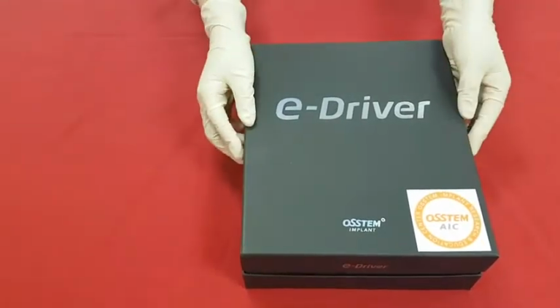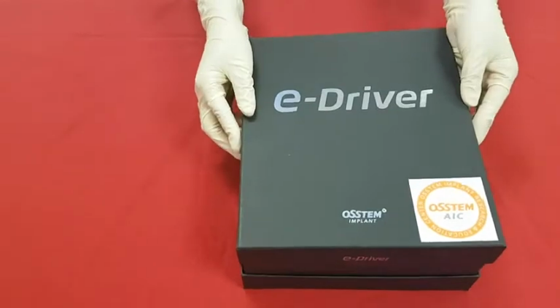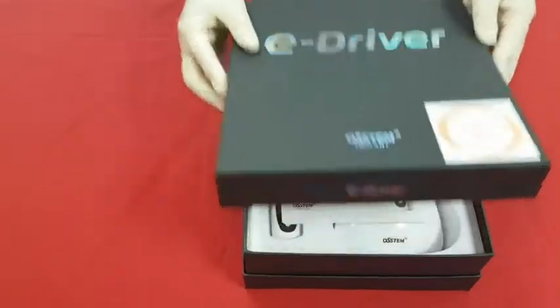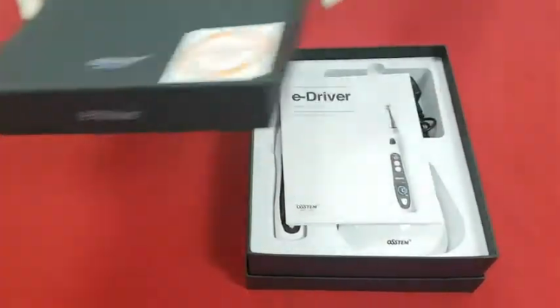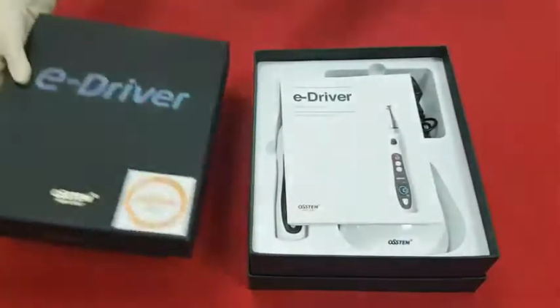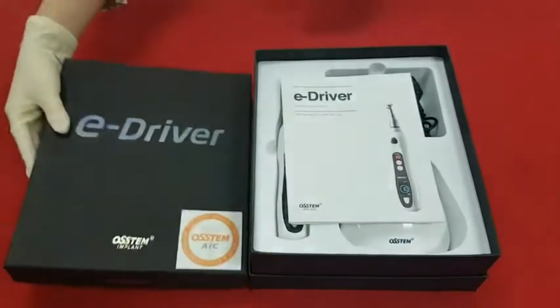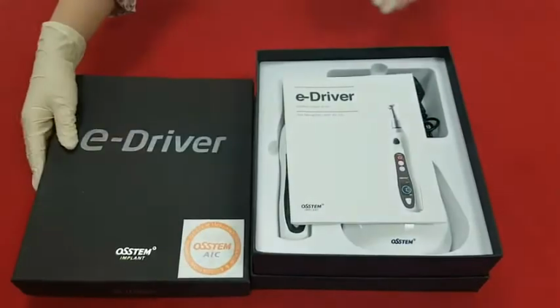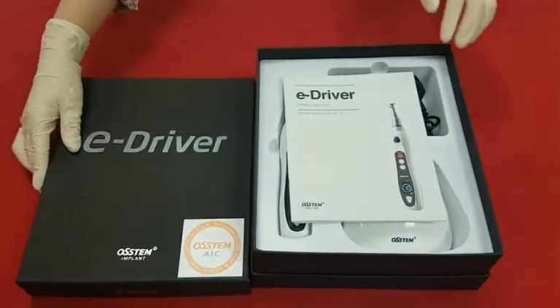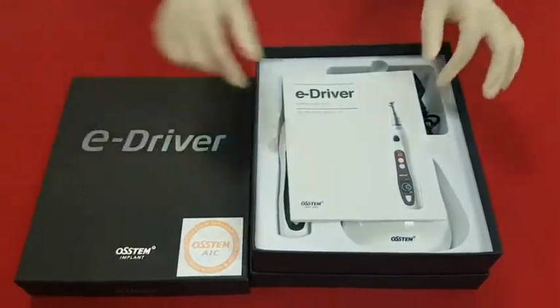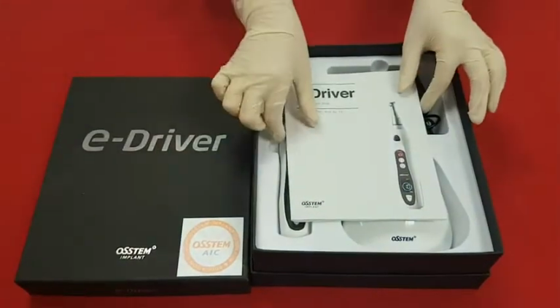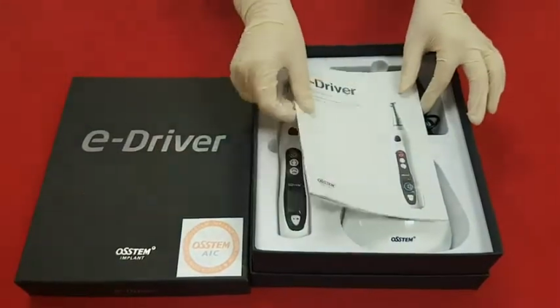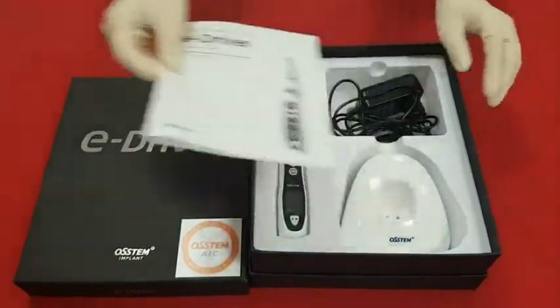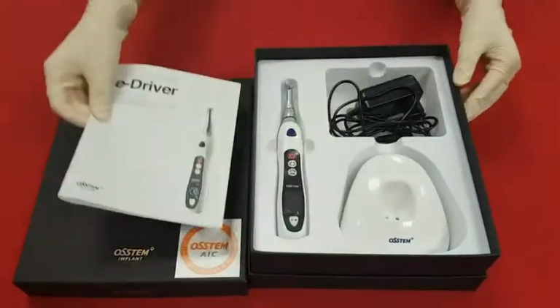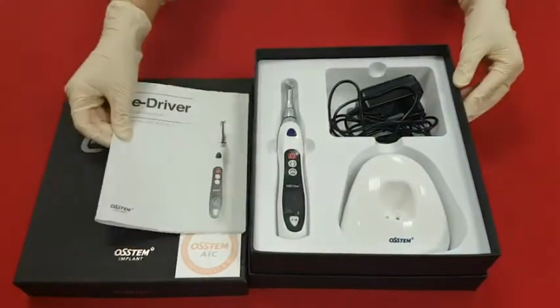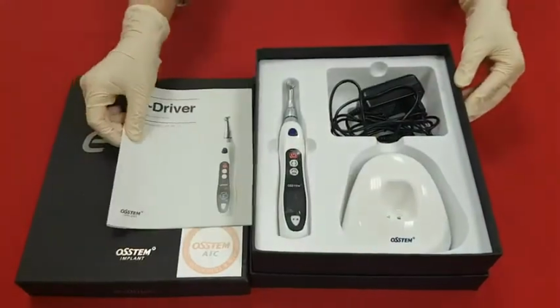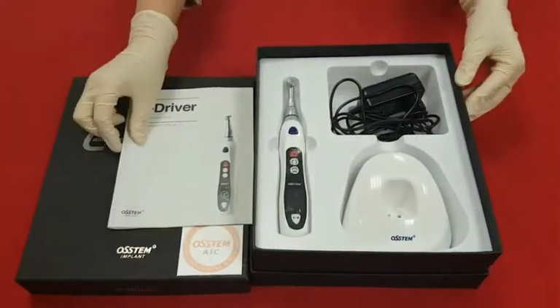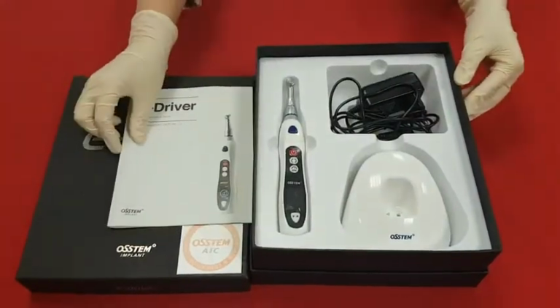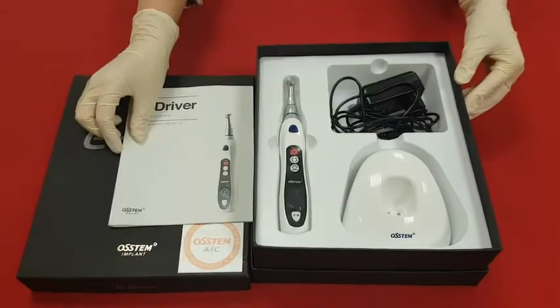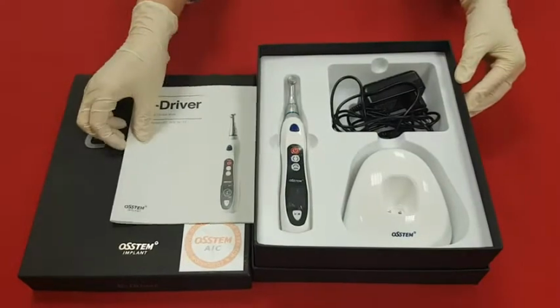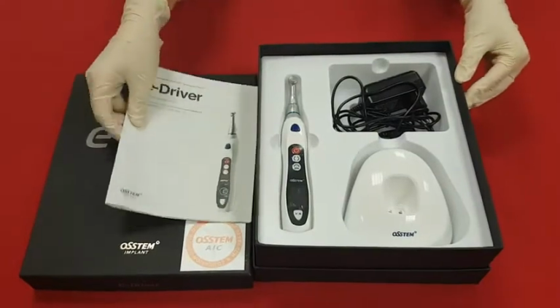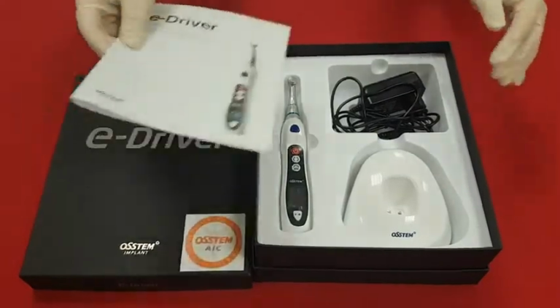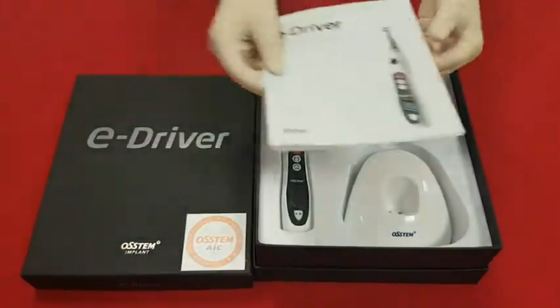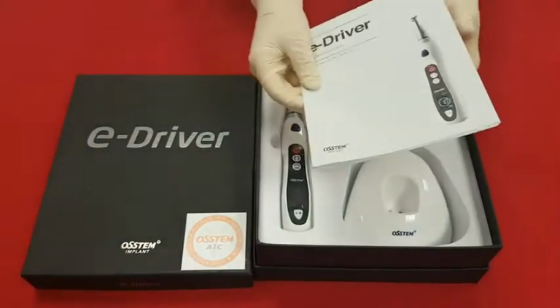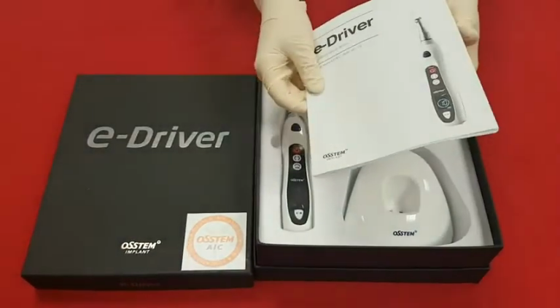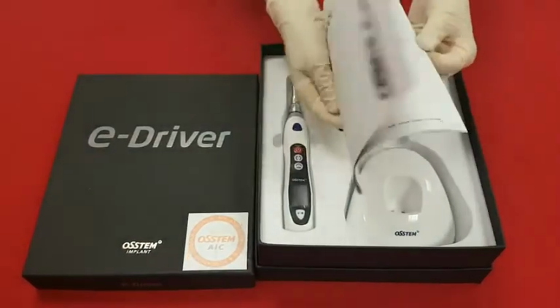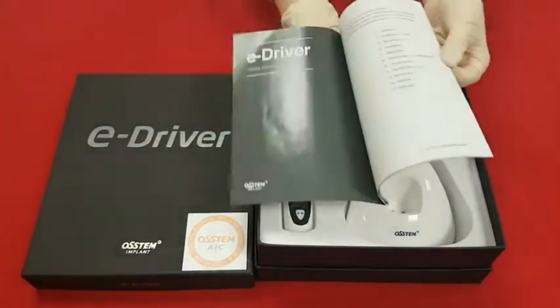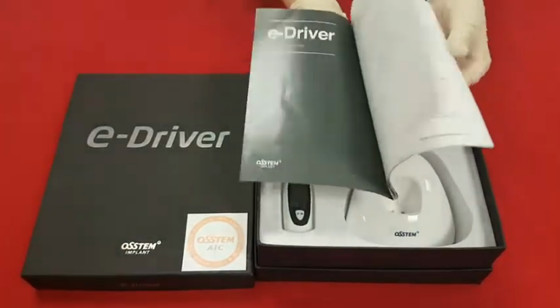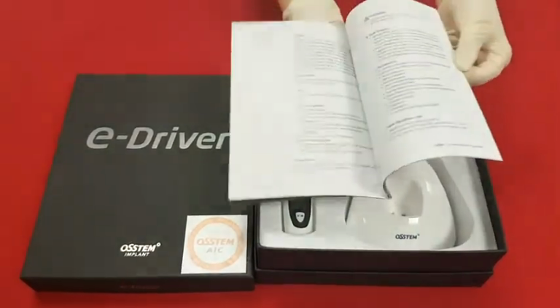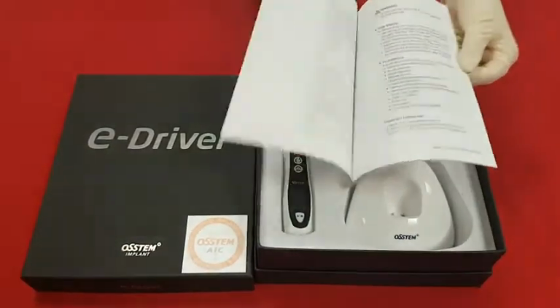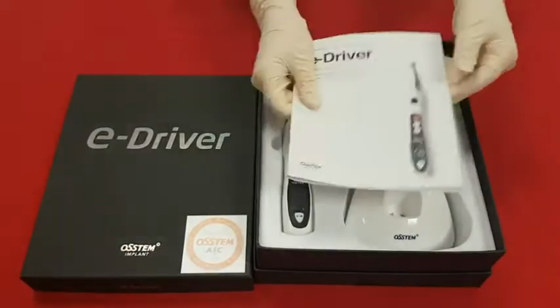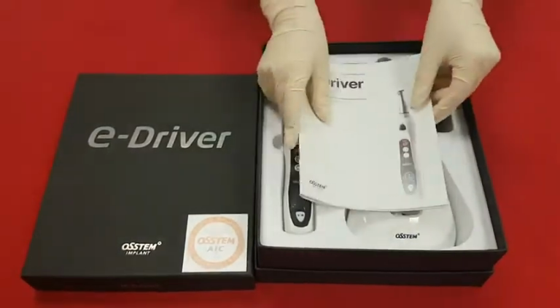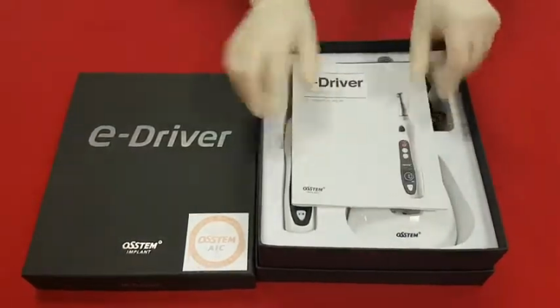When you open the case, you can find the manual, E-Driver, power cable, and cradle. Please don't forget to read the manual thoroughly before you use it.